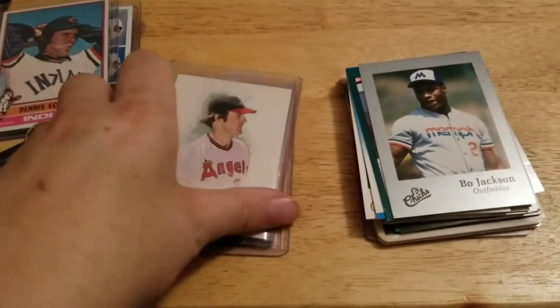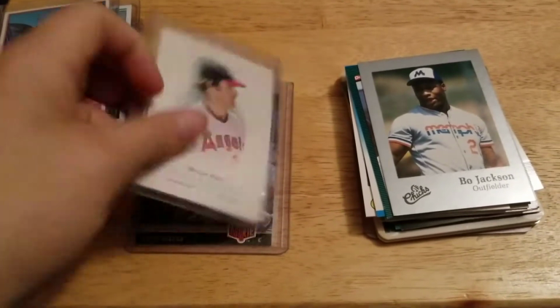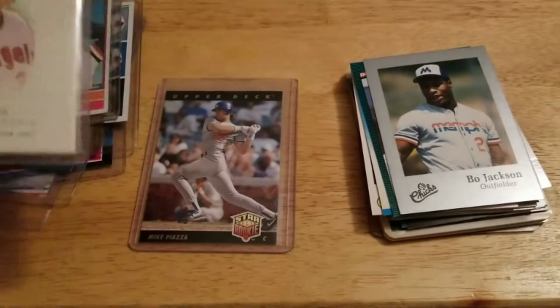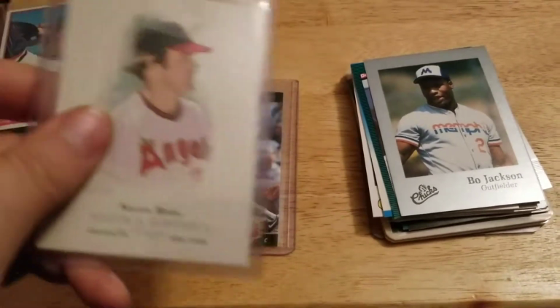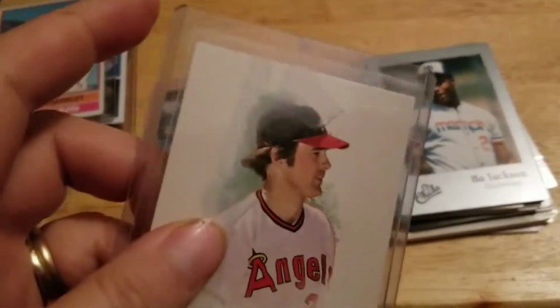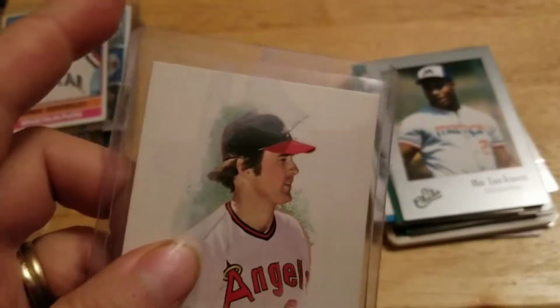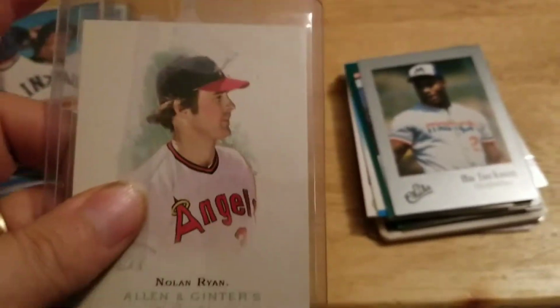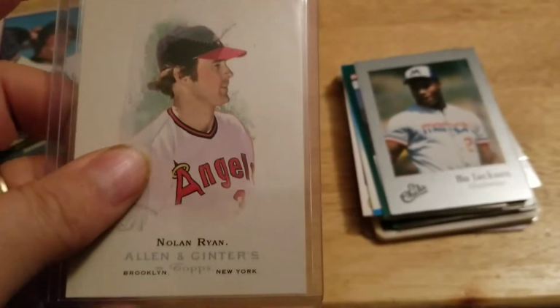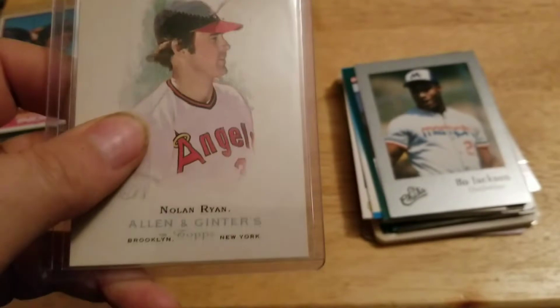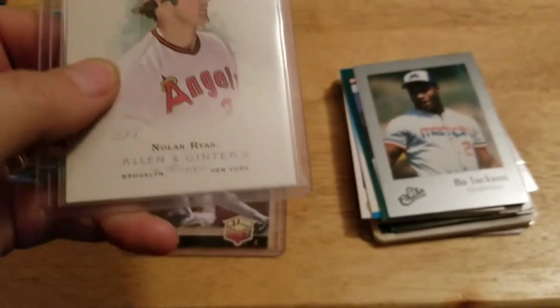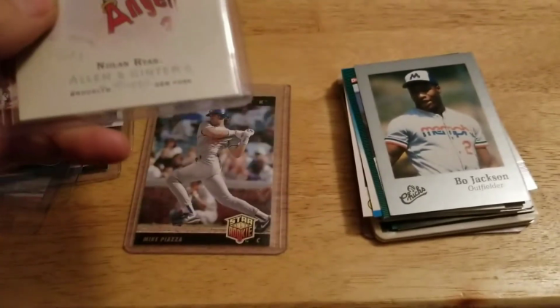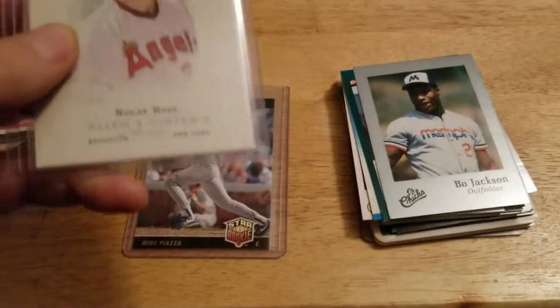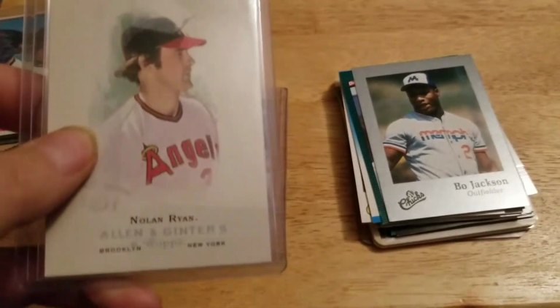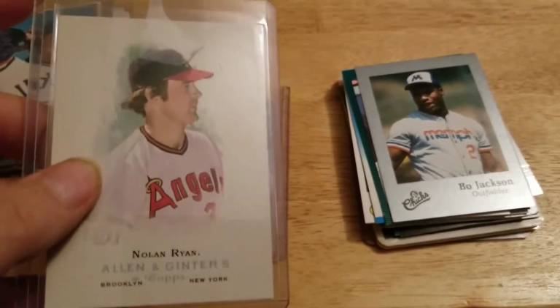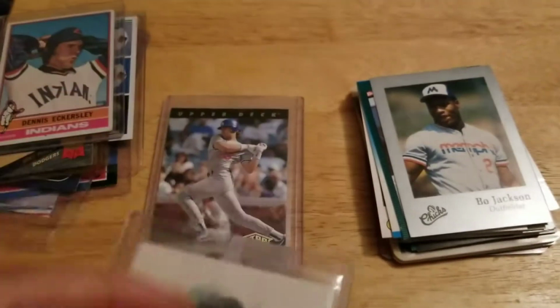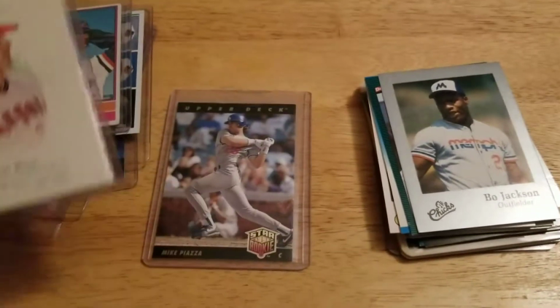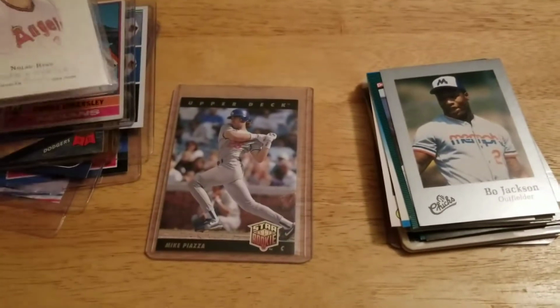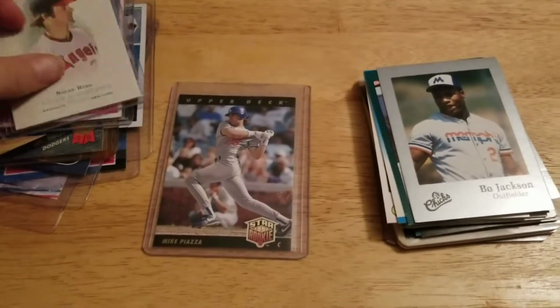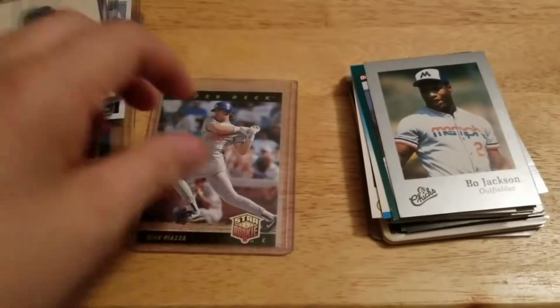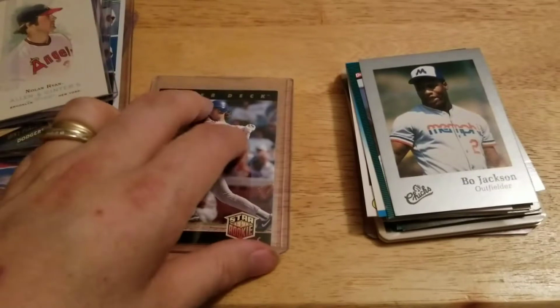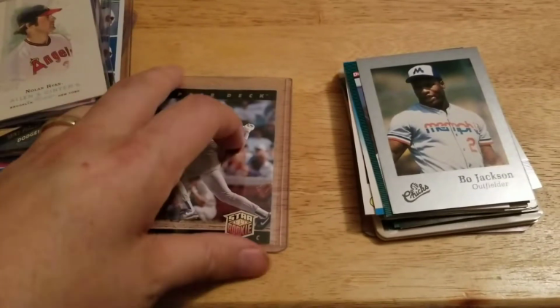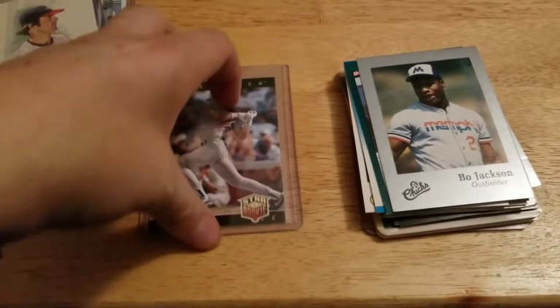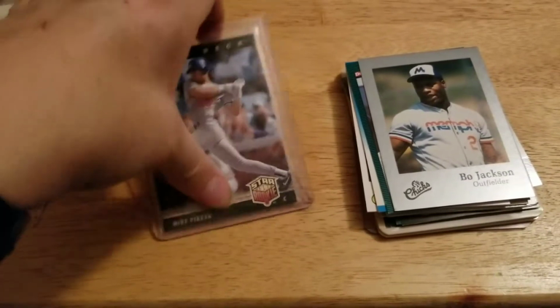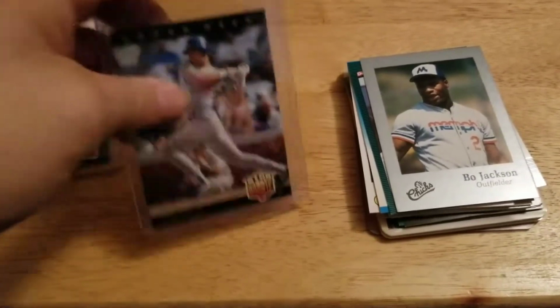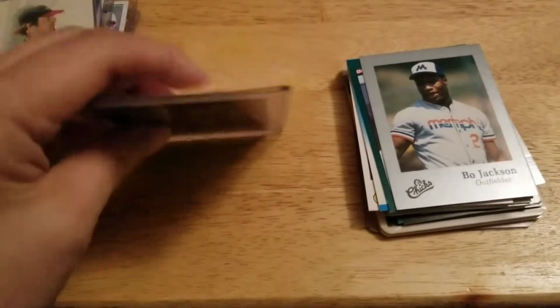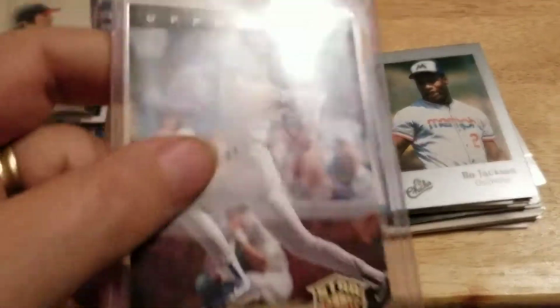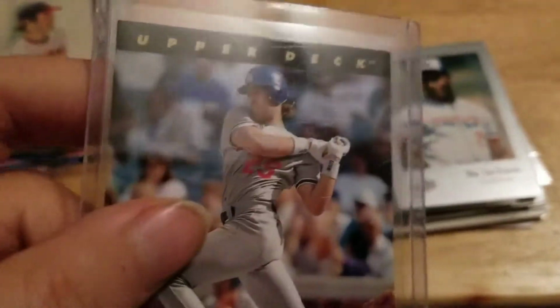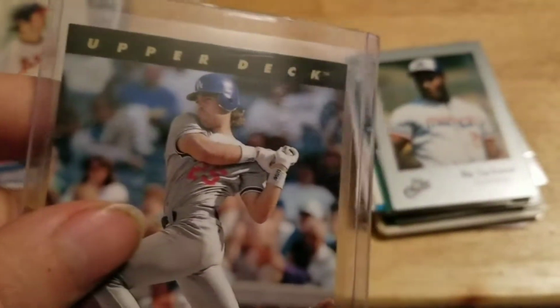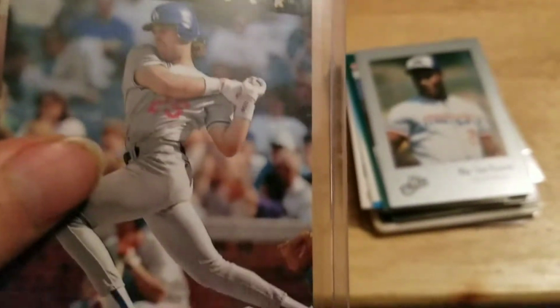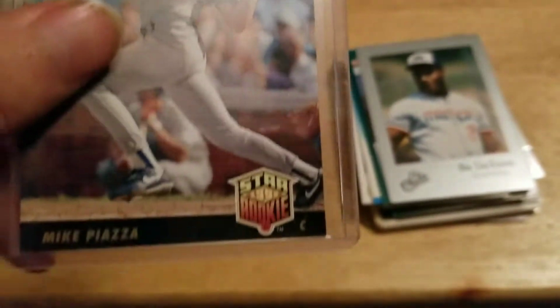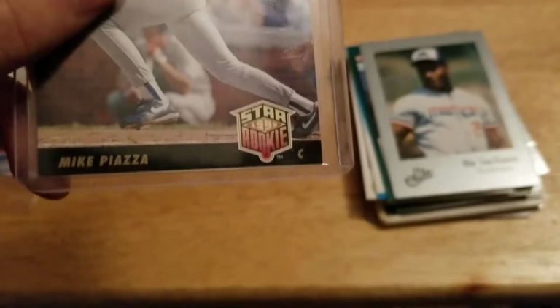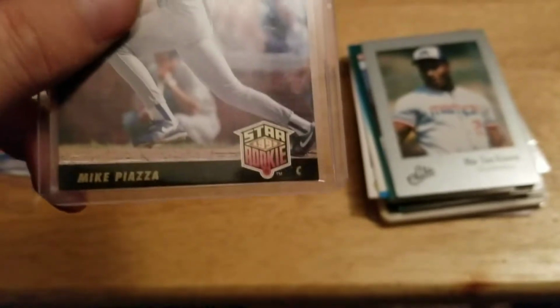Picked up a Nolan Ryan Allen and Ginter — I think I'm going to send this in and get it autographed. And I also picked up this Upper Deck Mike Piazza.